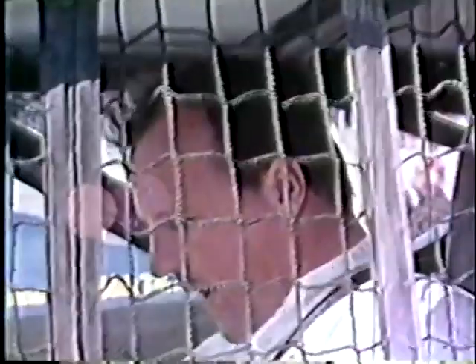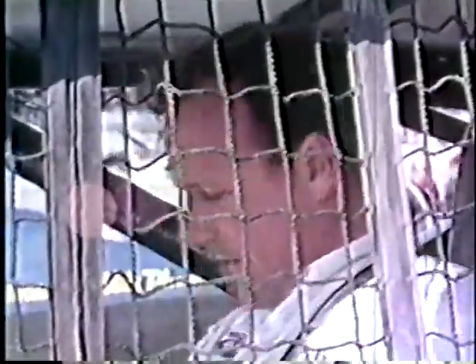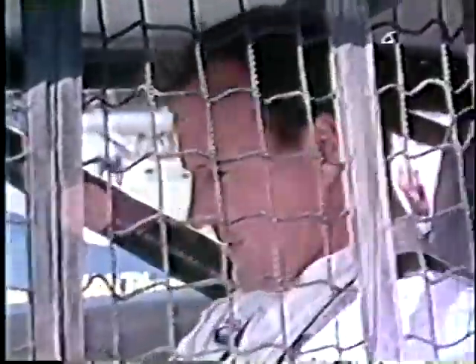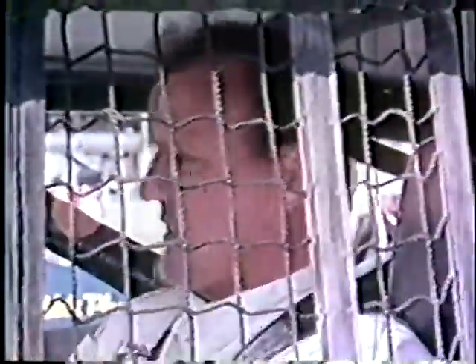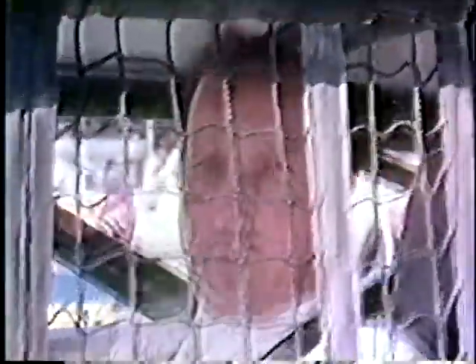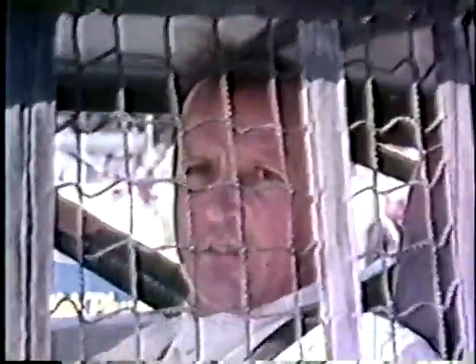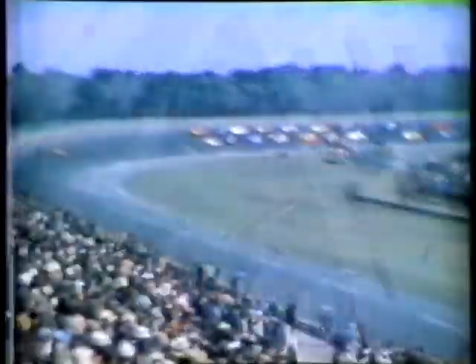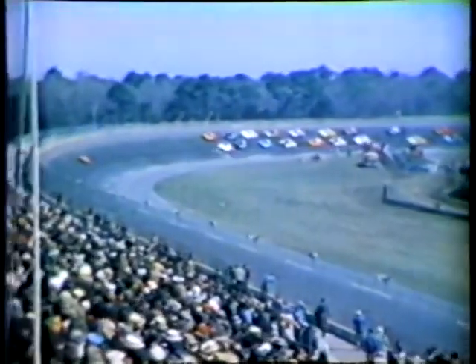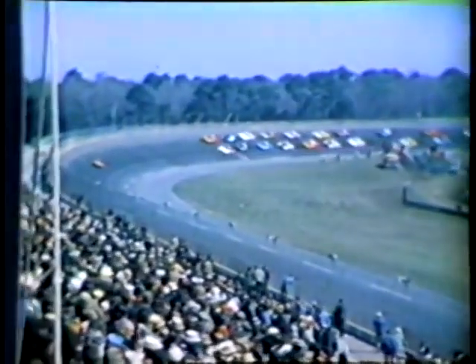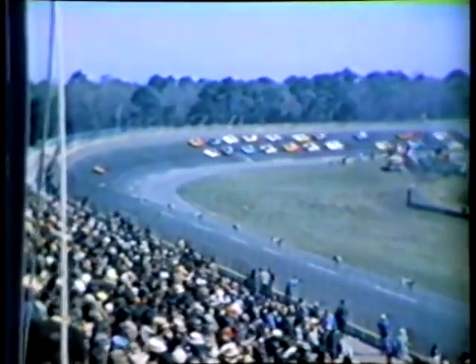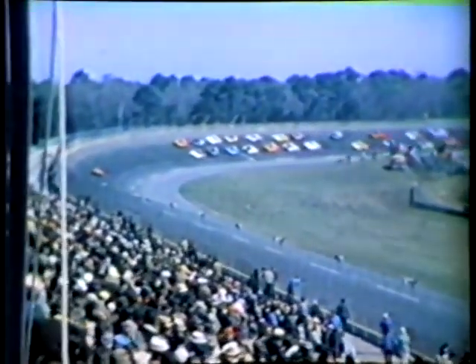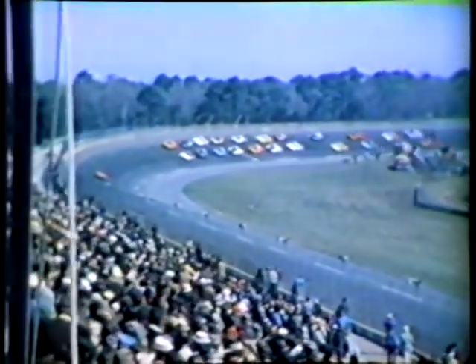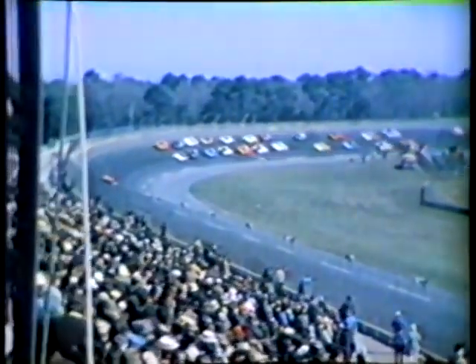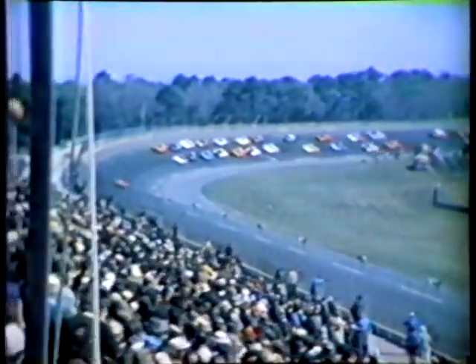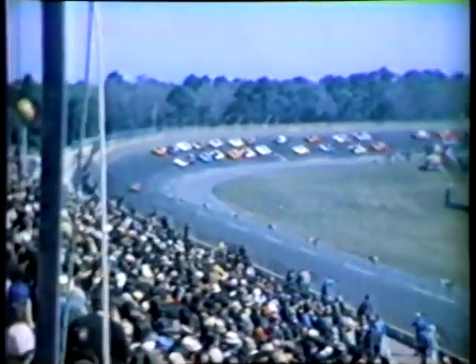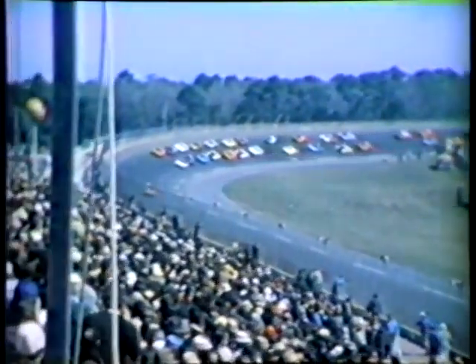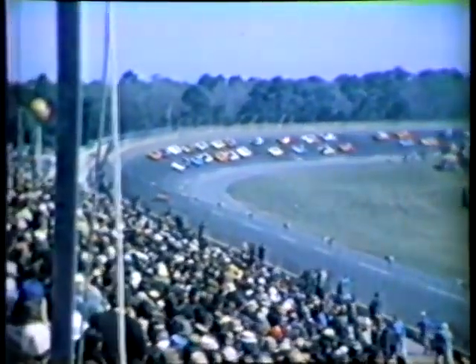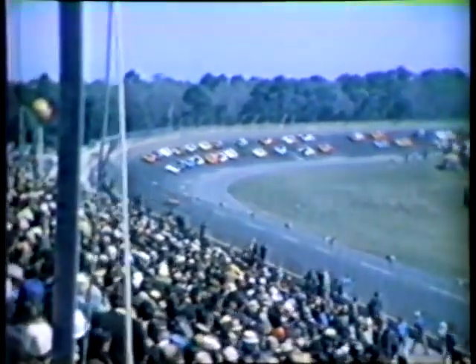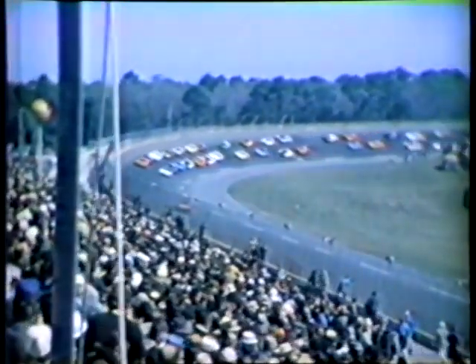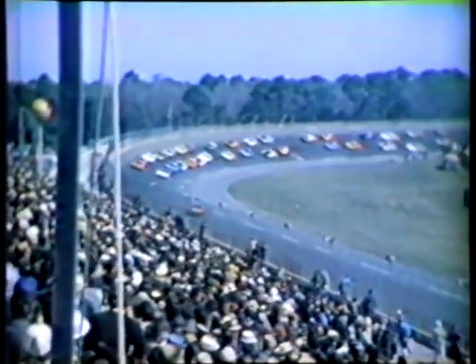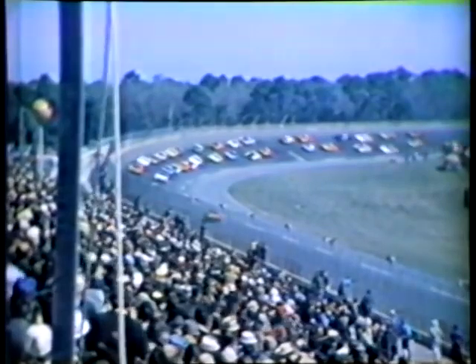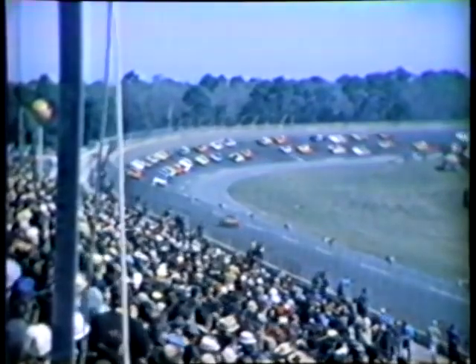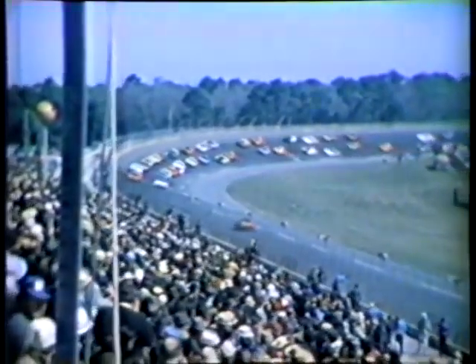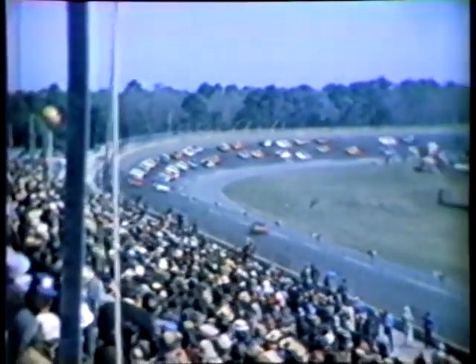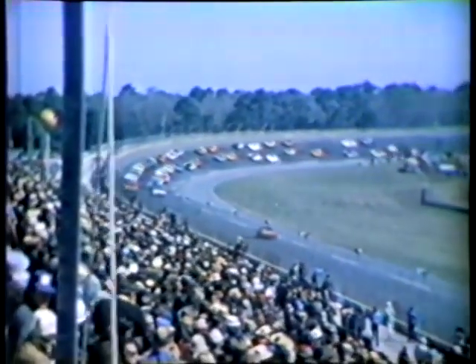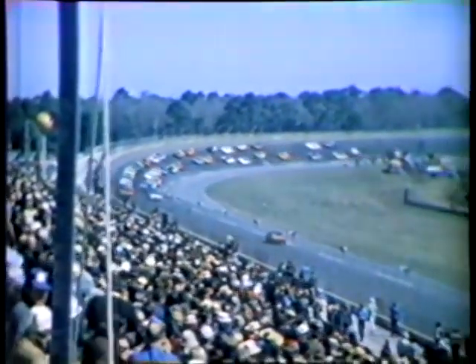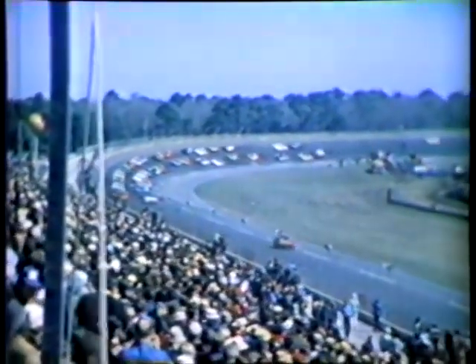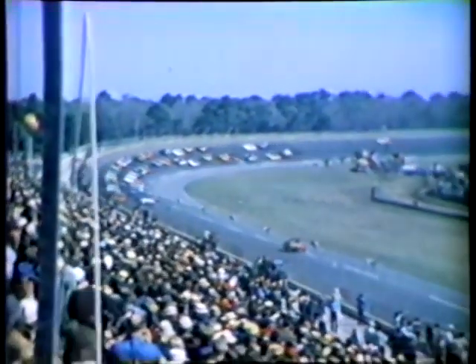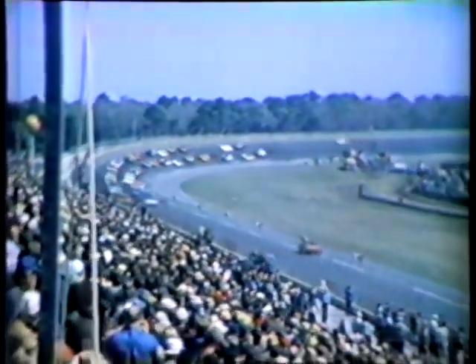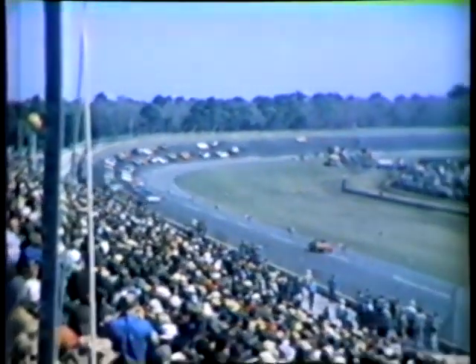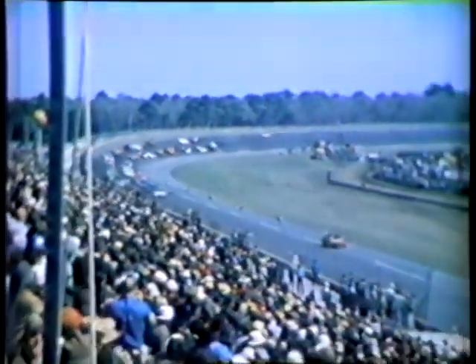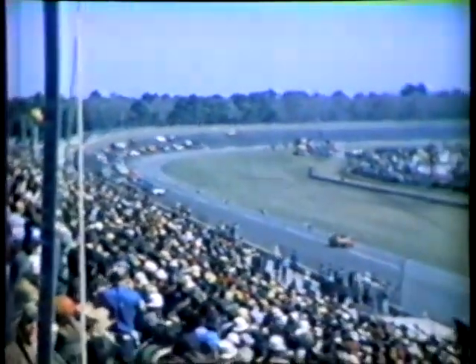The fastest qualifier, A.J. Foyt, was more than 11 miles per hour slower than Cale Yarborough was the year before. The reason? For the first time in the Daytona 500, restrictor plates were employed to keep speeds down.